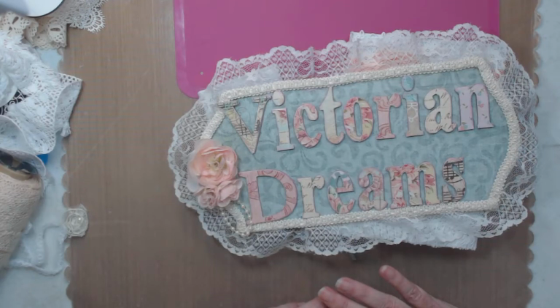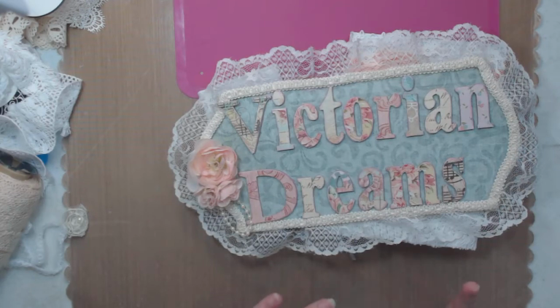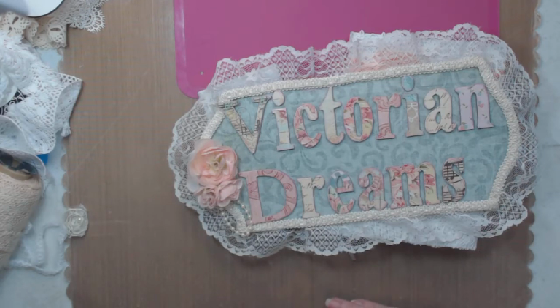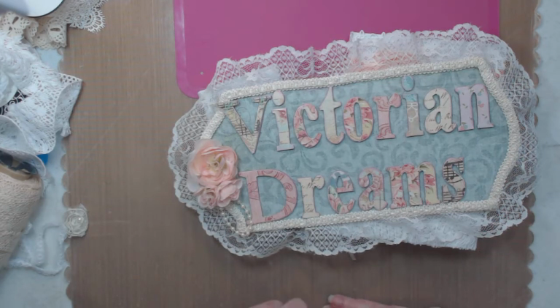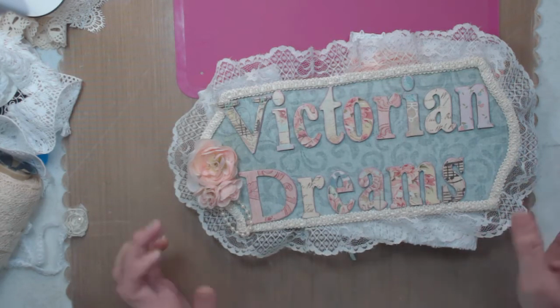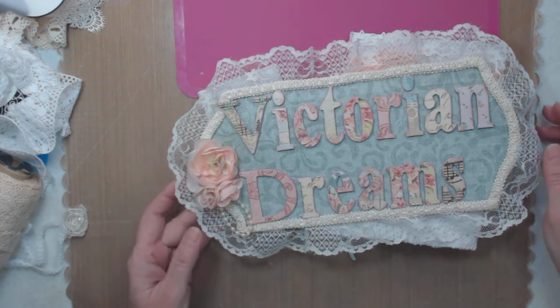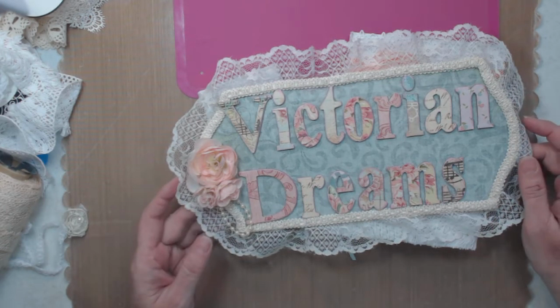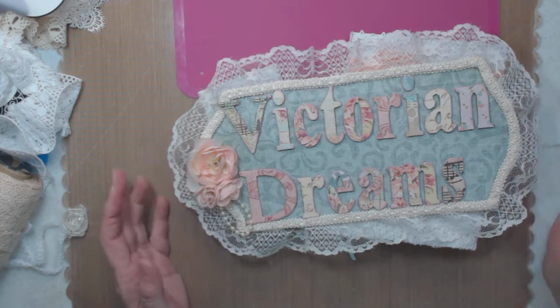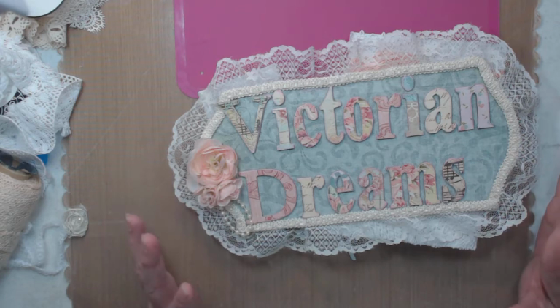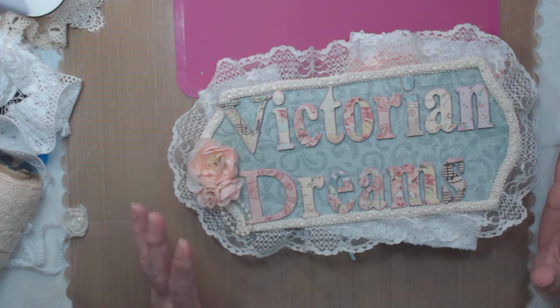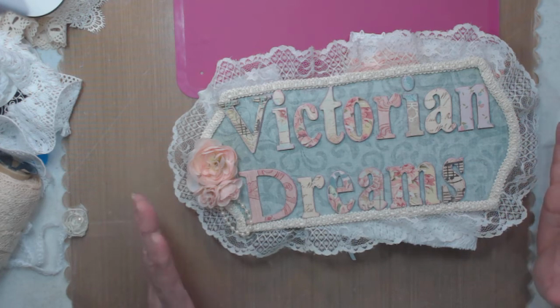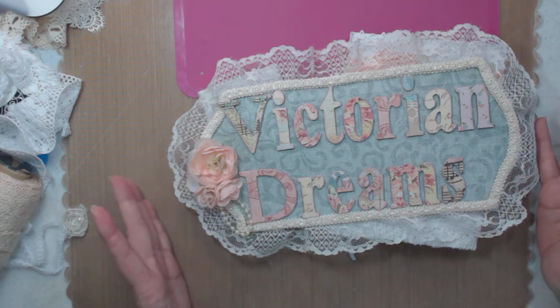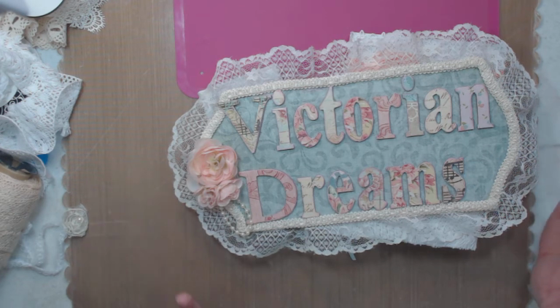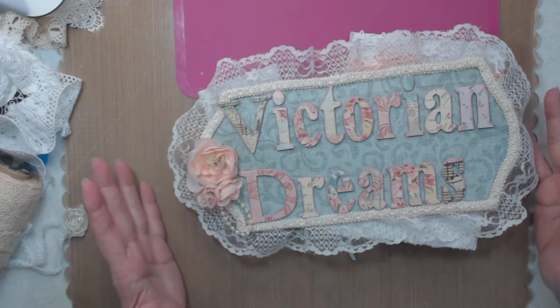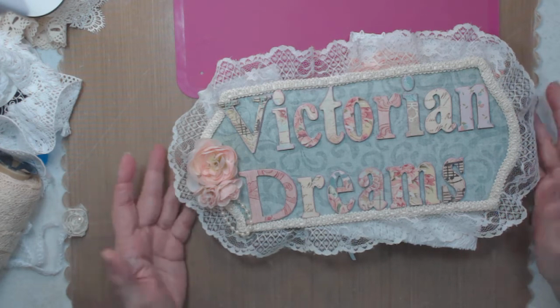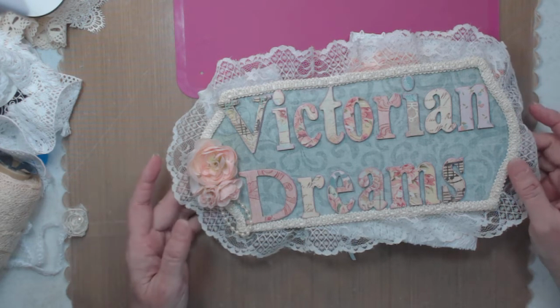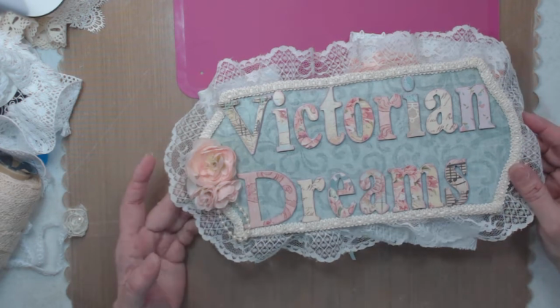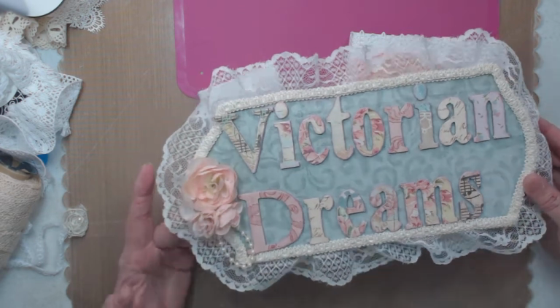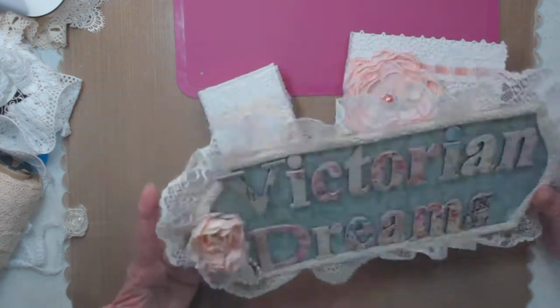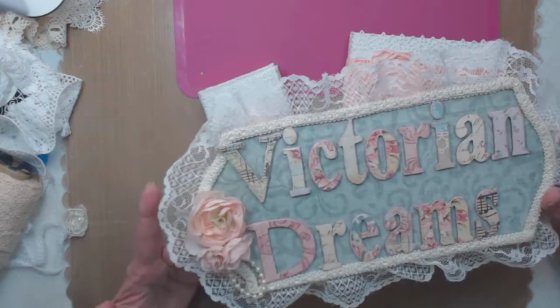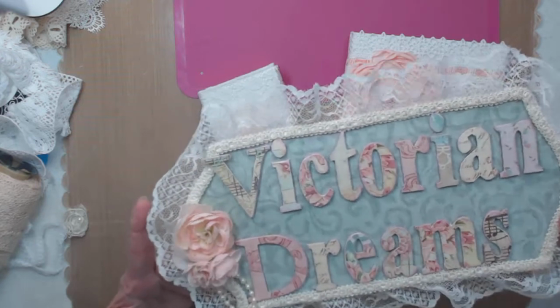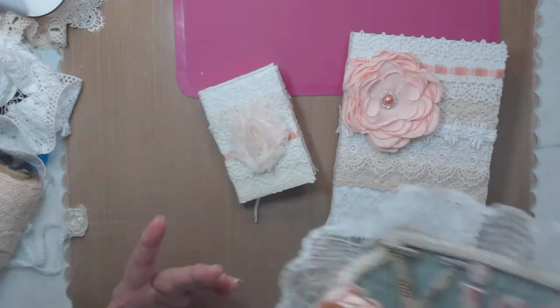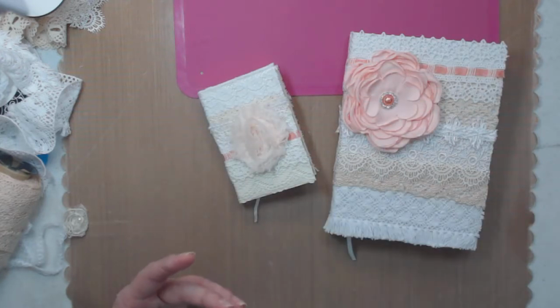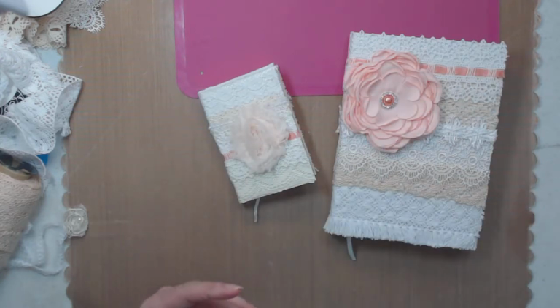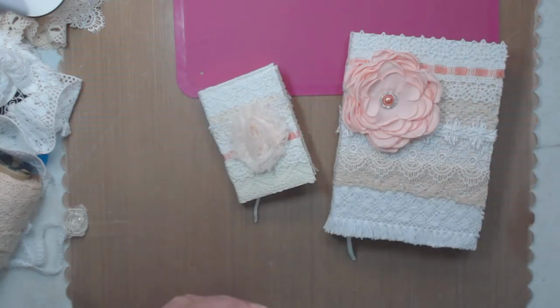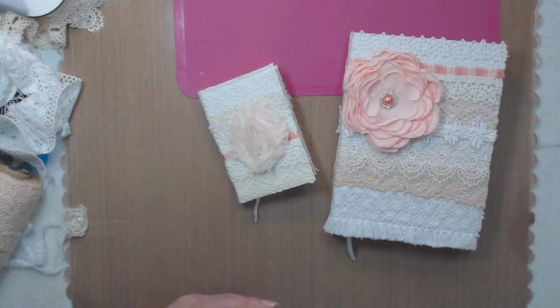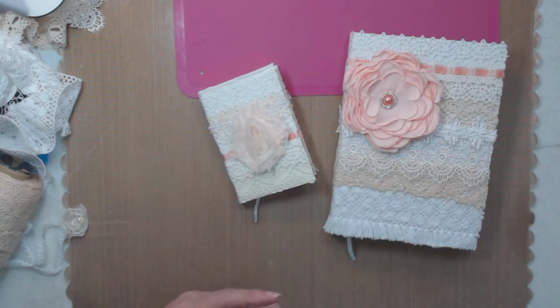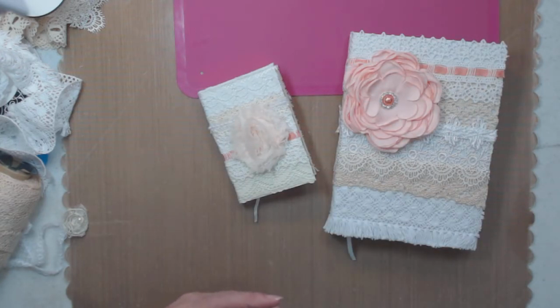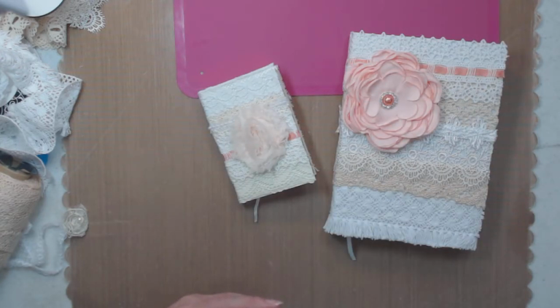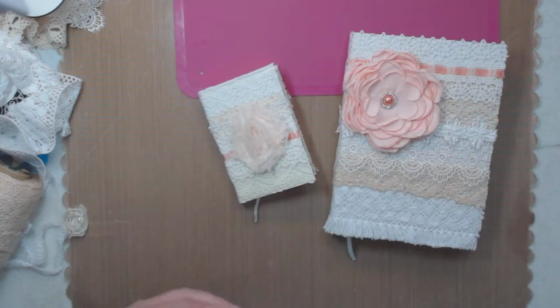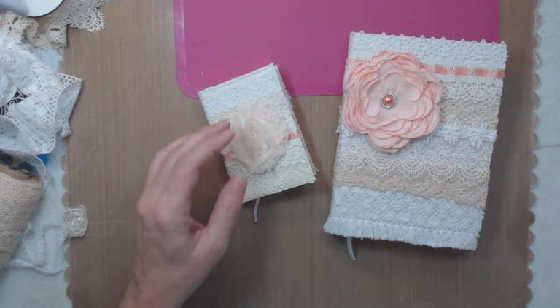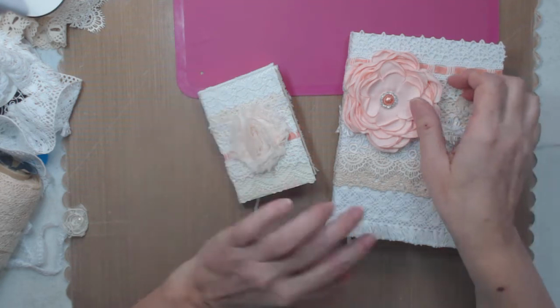Hey guys, it's me Lee with Victorian Dreams by Lee. I'm sitting here crafting and I thought, hey, let's make a video. Easter's coming and I just wanted to alter a couple of bibles, so that's what I did.